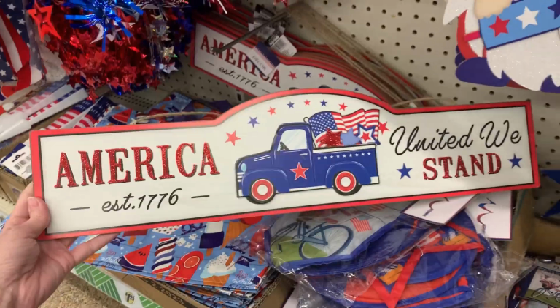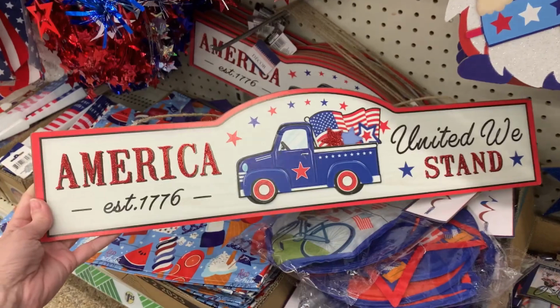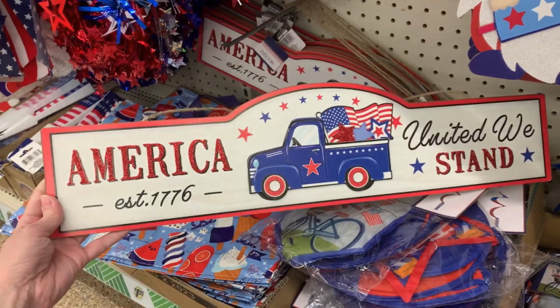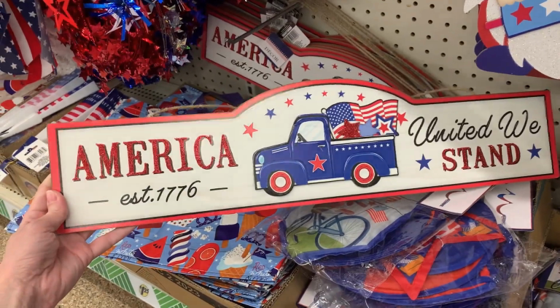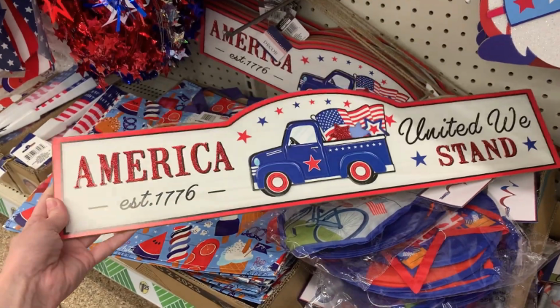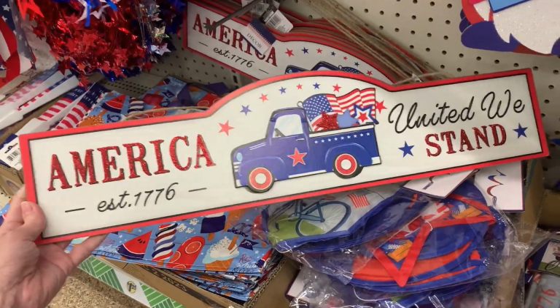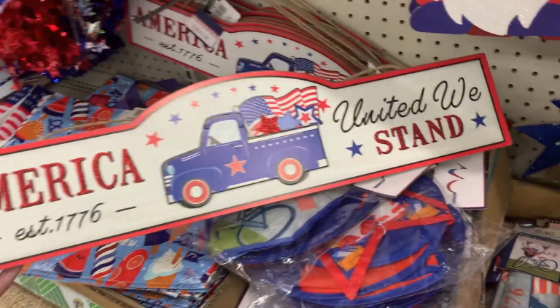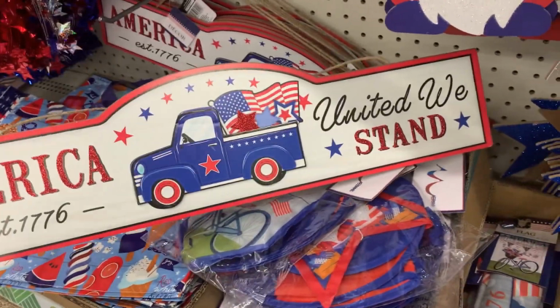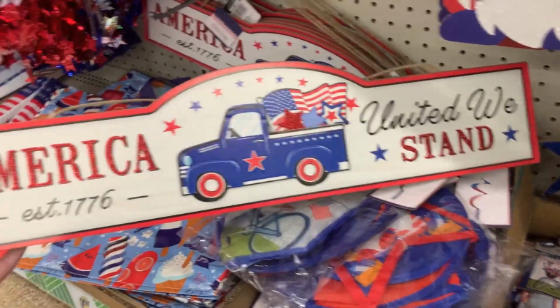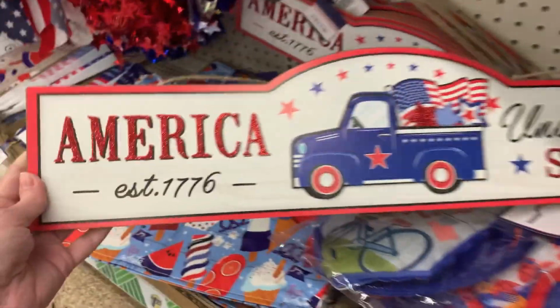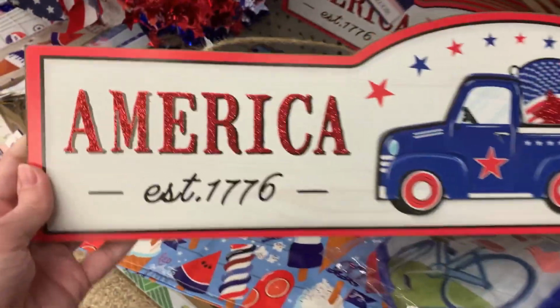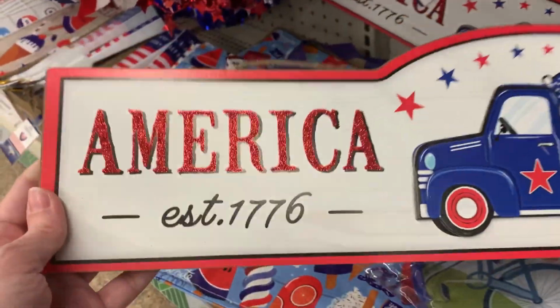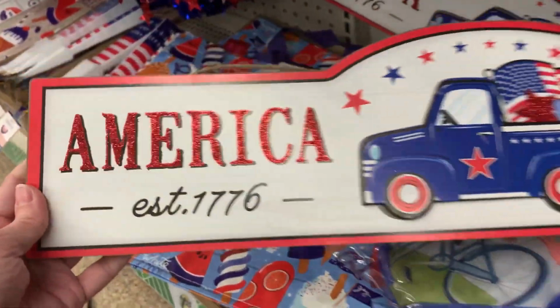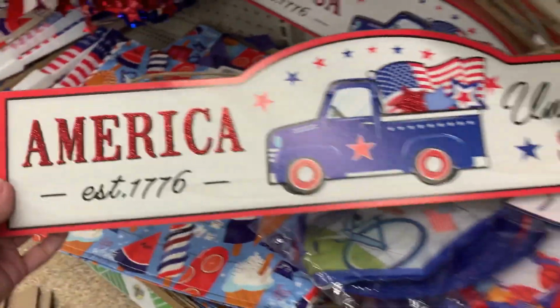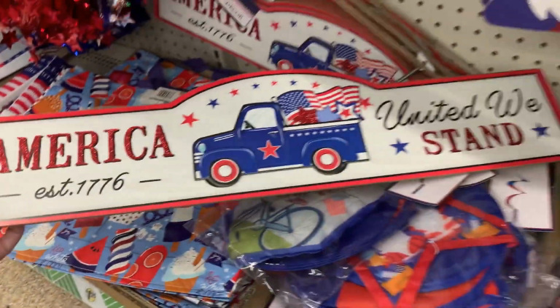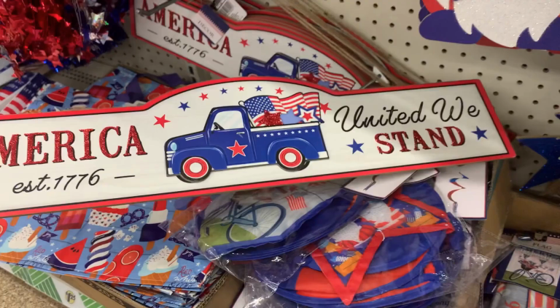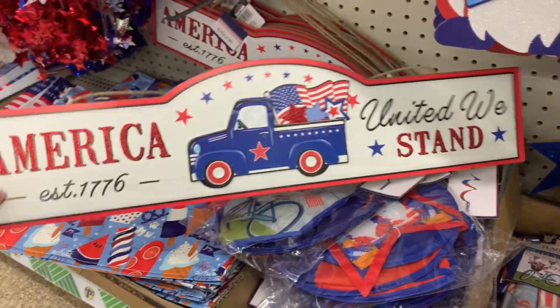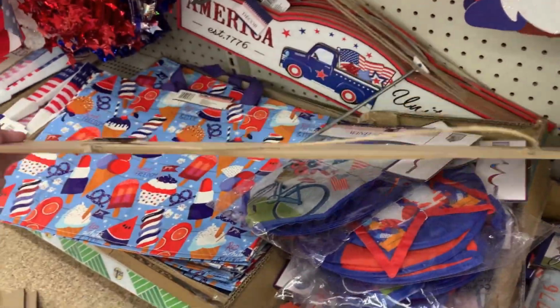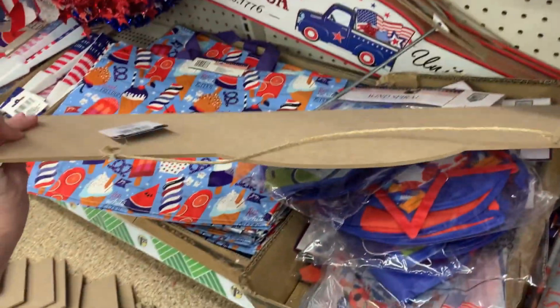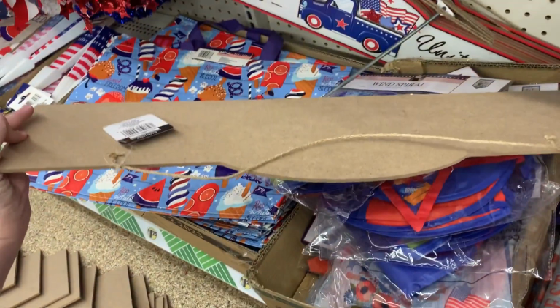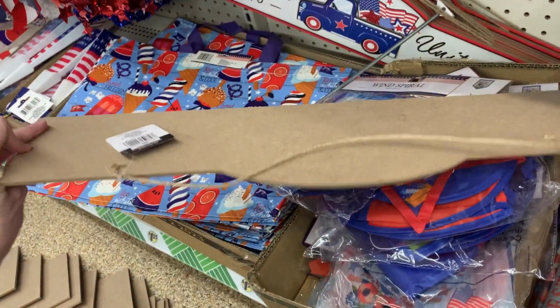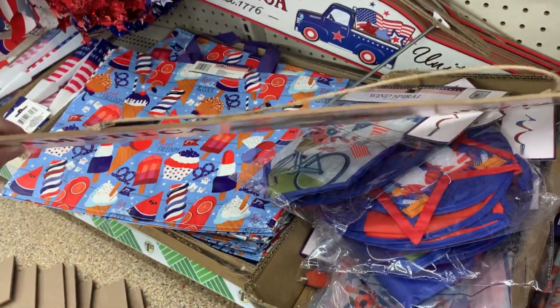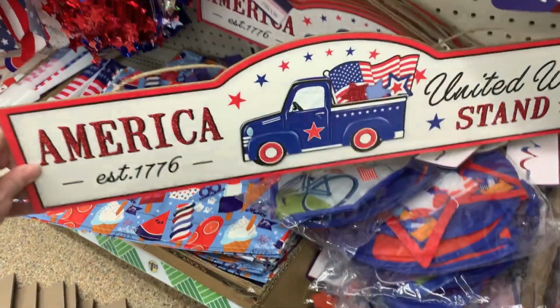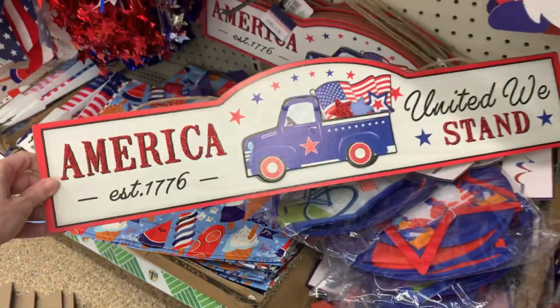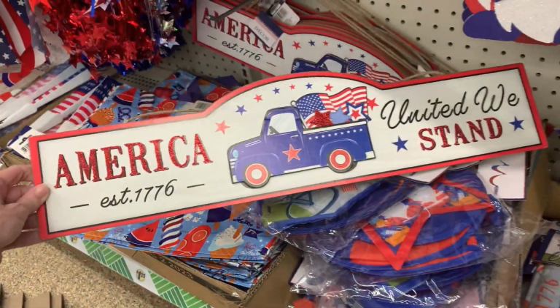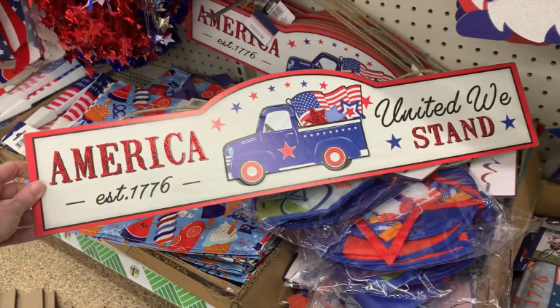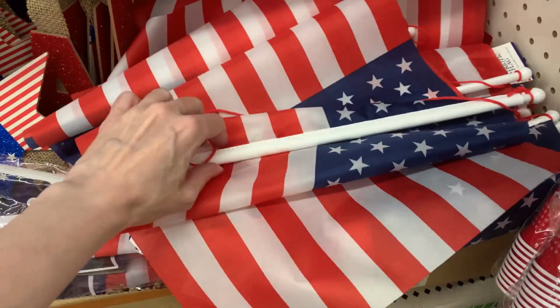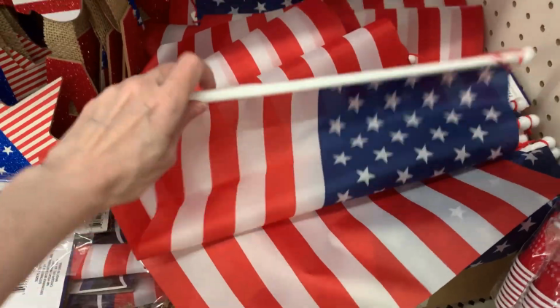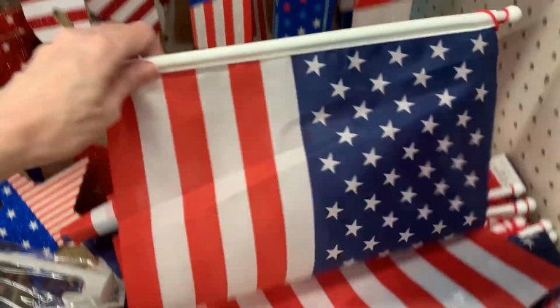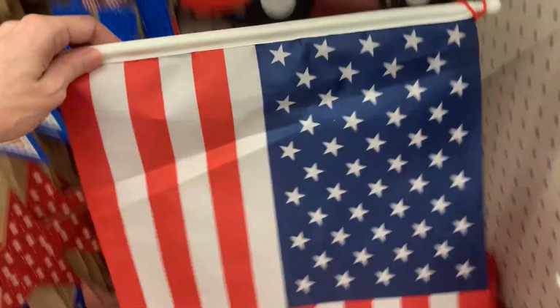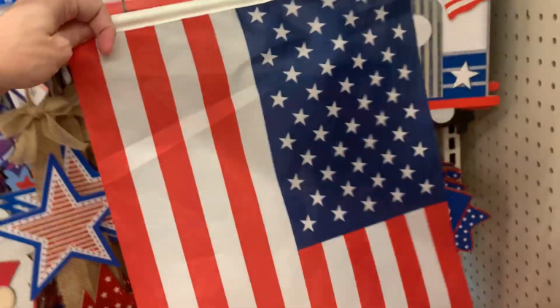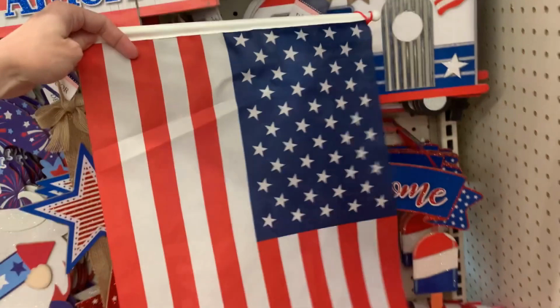The letters on this one have red glitter on them. There's a horizontal style sign — the only one I see right now — and it's kind of cute. I do like the little vintage truck on it. This one also has red glittering on some of the lettering.